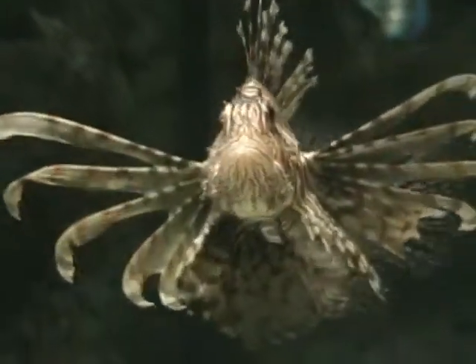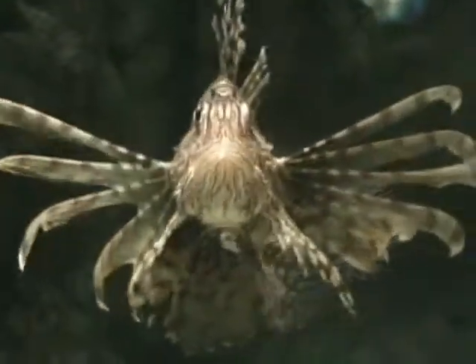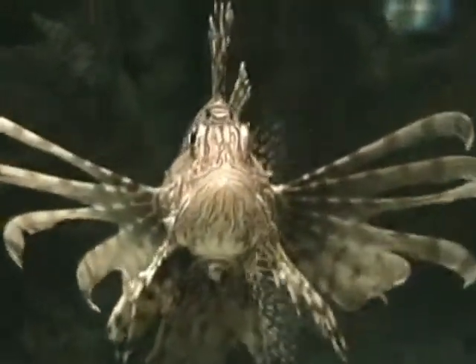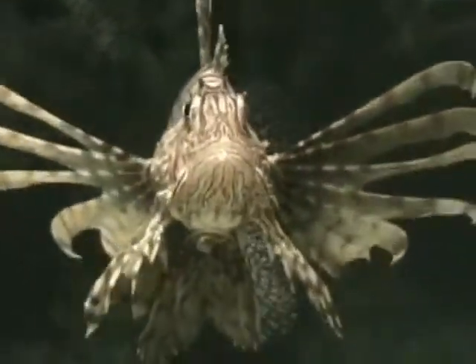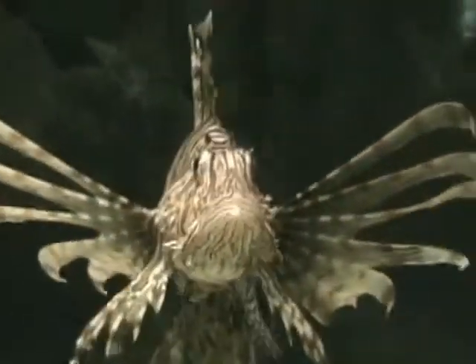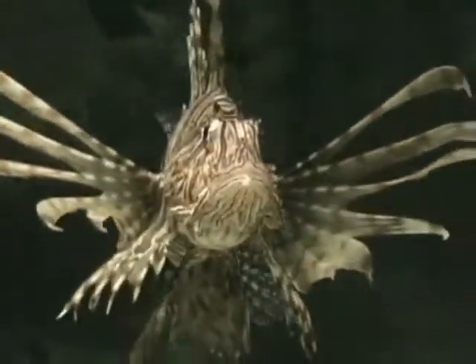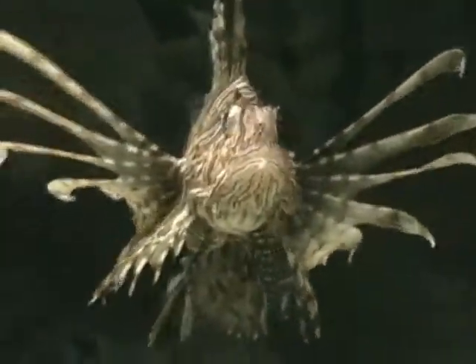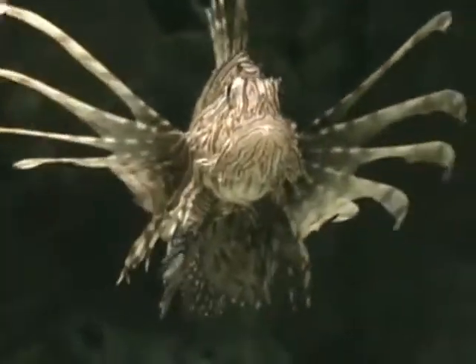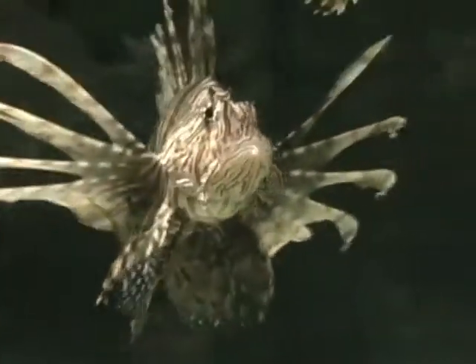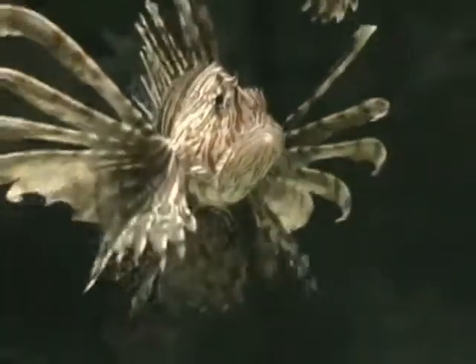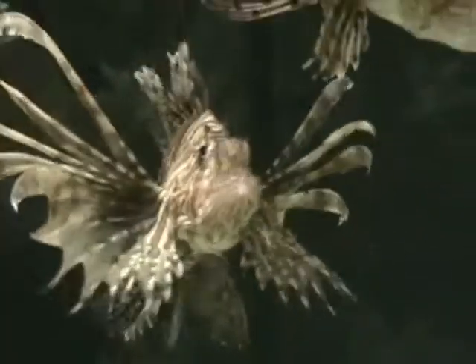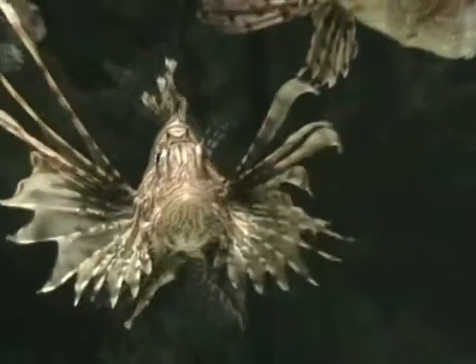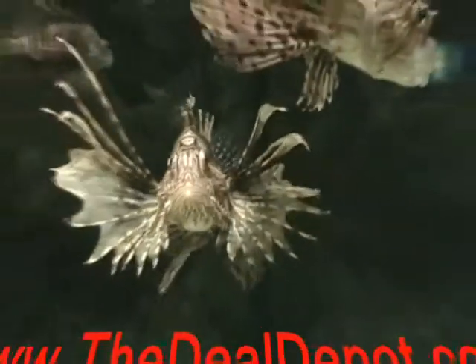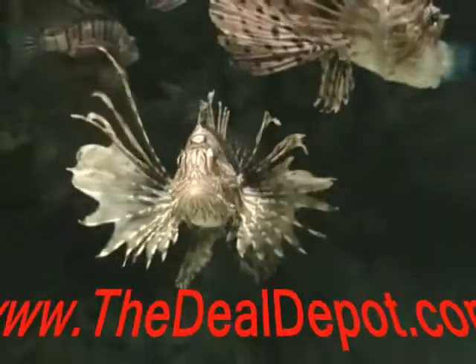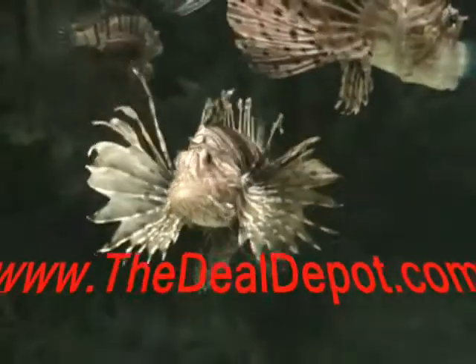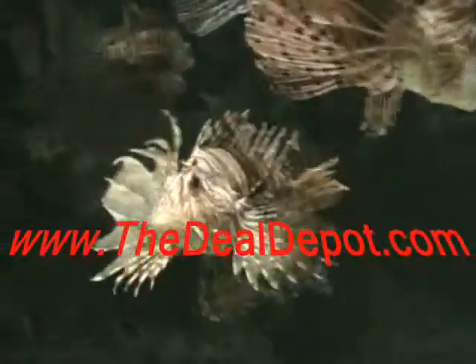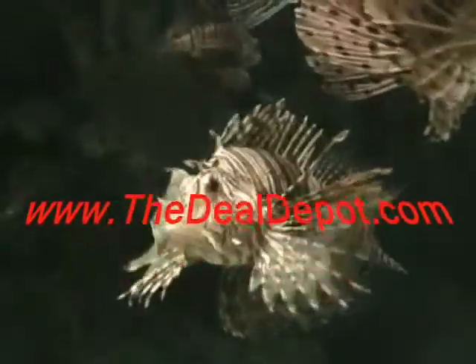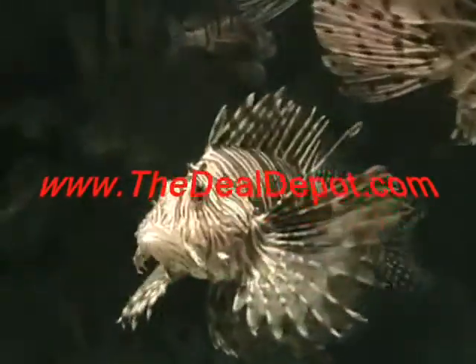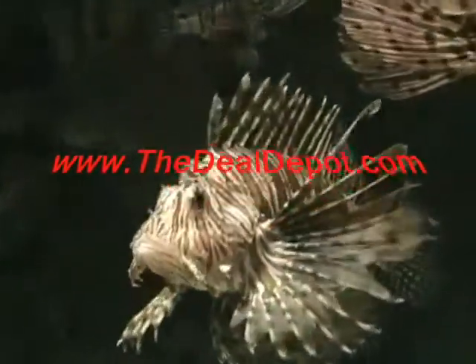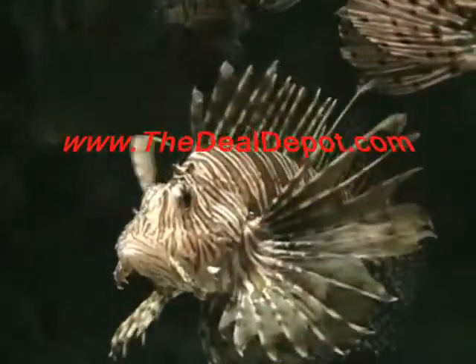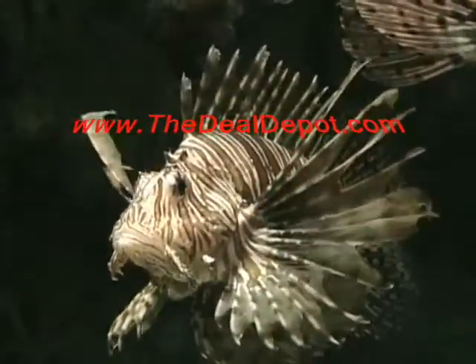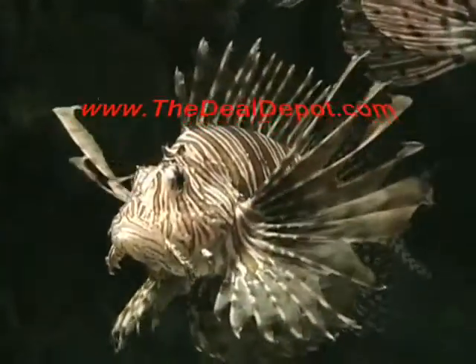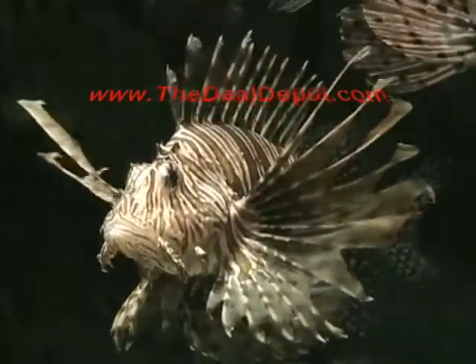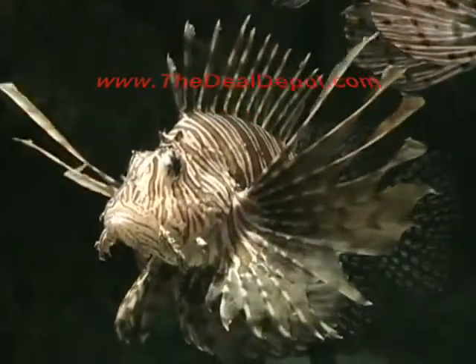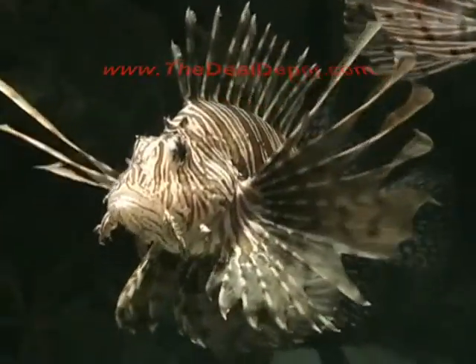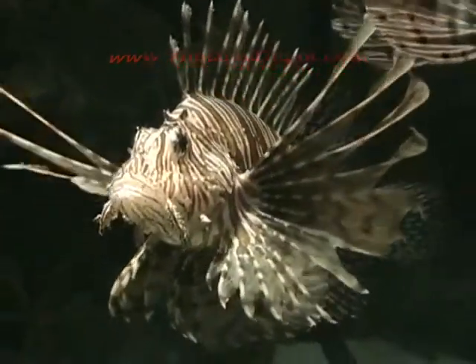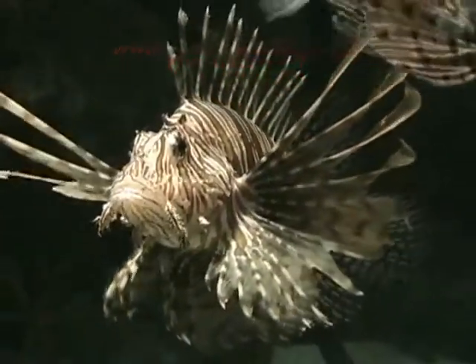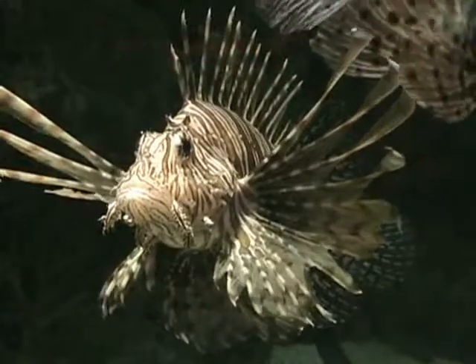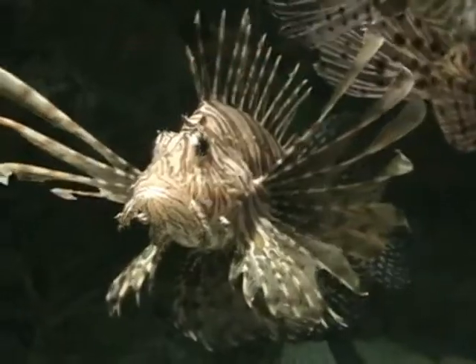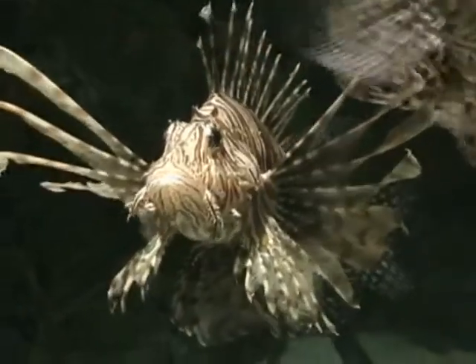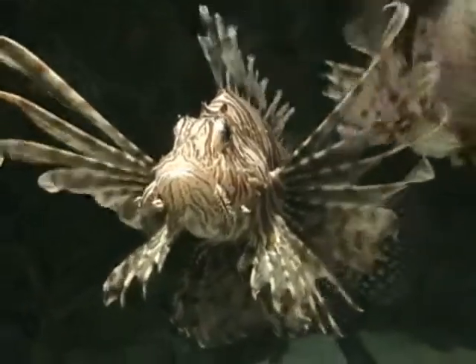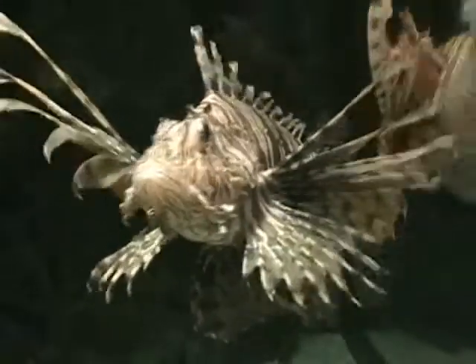Mayan fish hunt small crustaceans and other fish by trapping their prey in a corner with their fins, then swallow it in one go. Mayan fish can grow to about 14 inches in length.